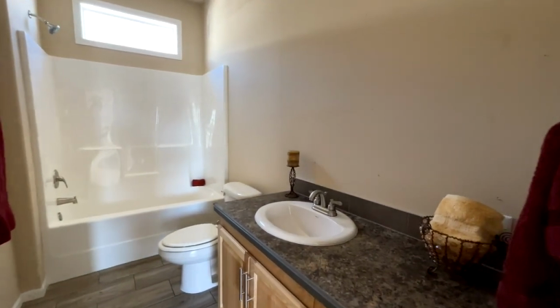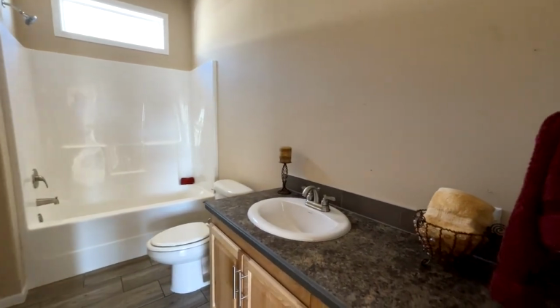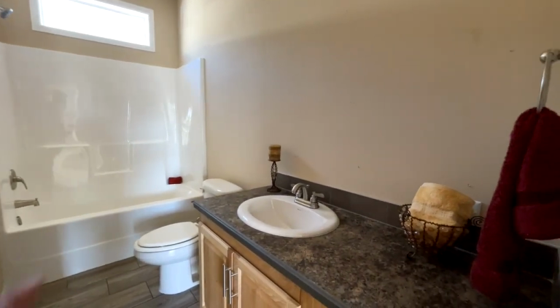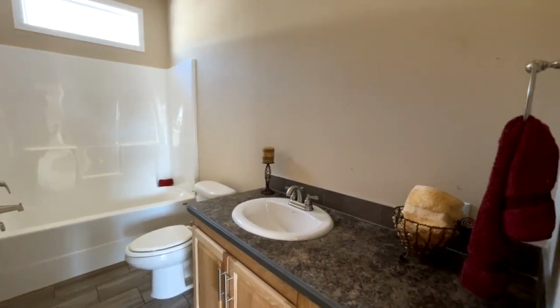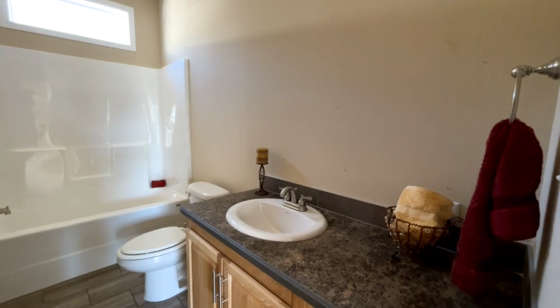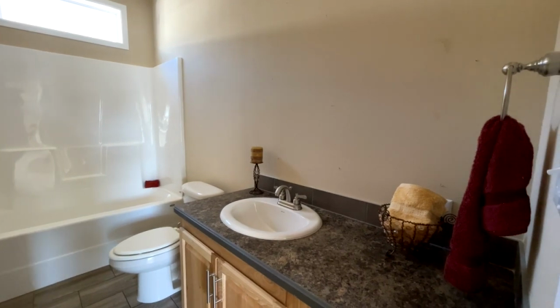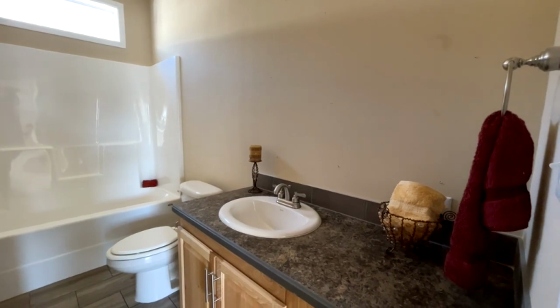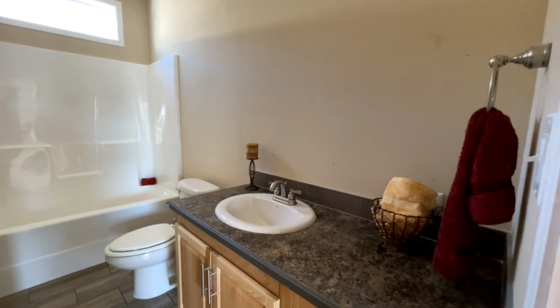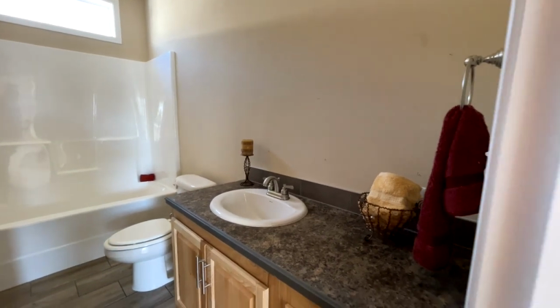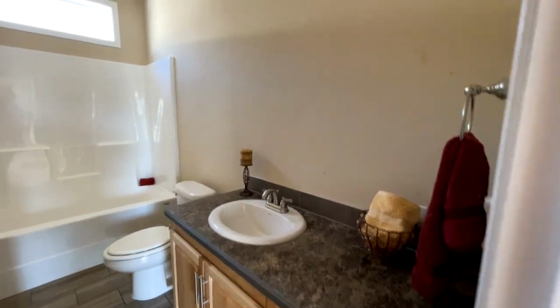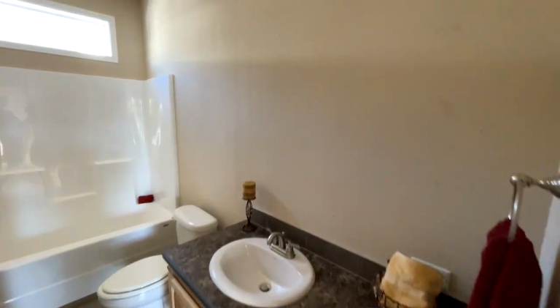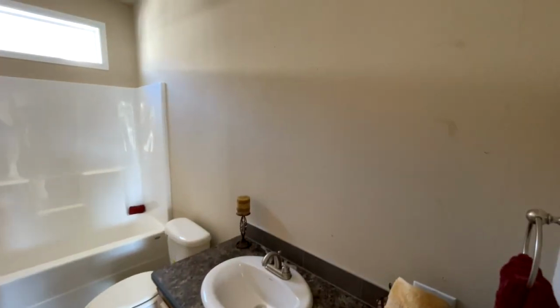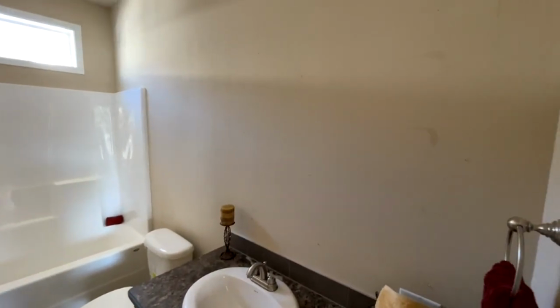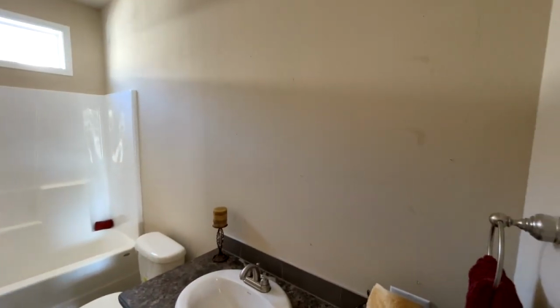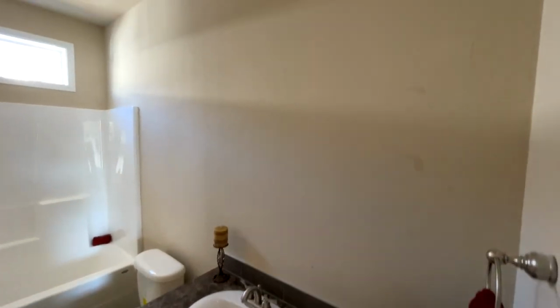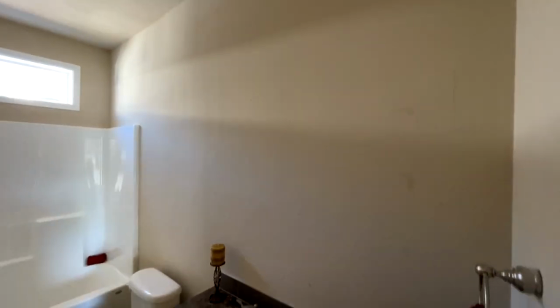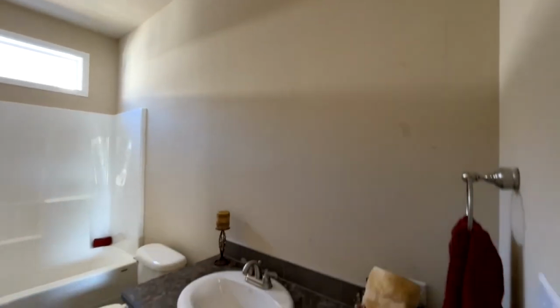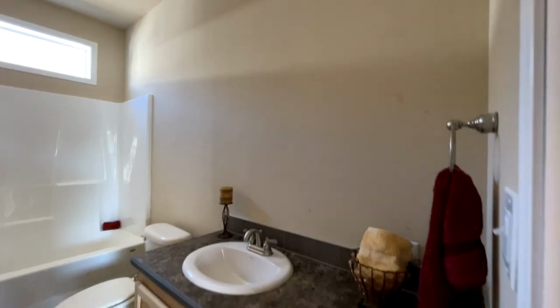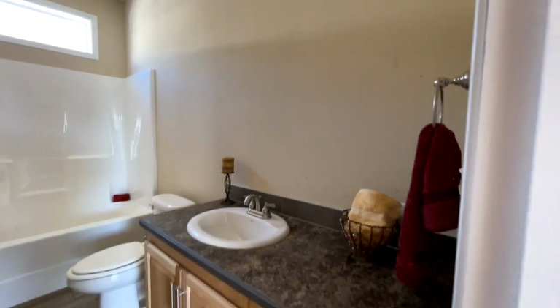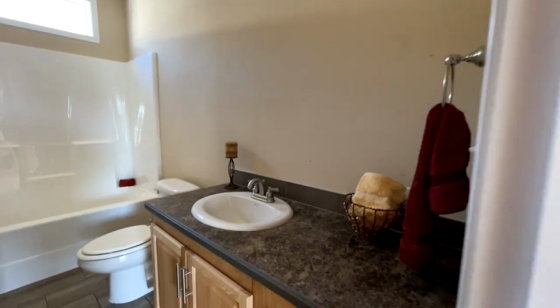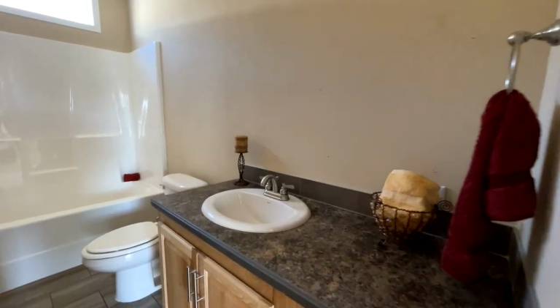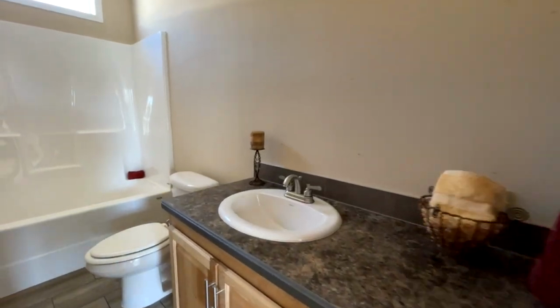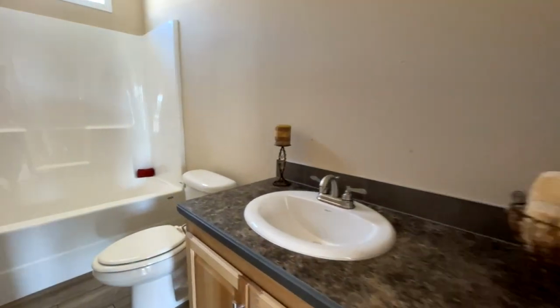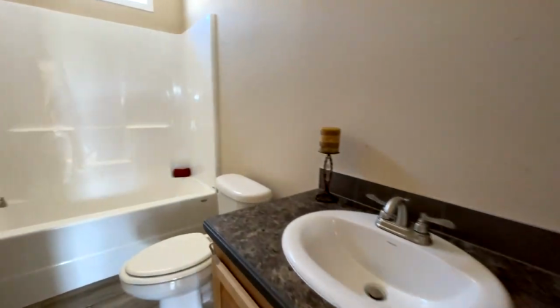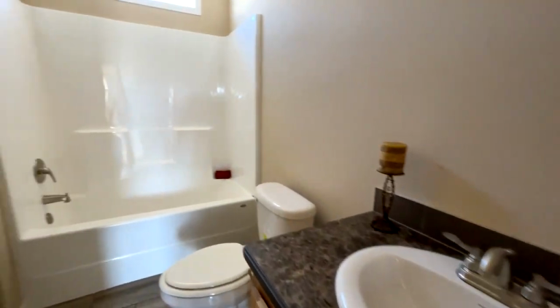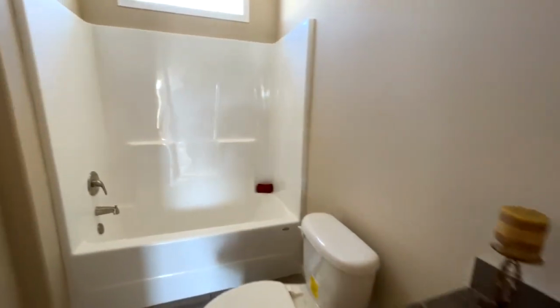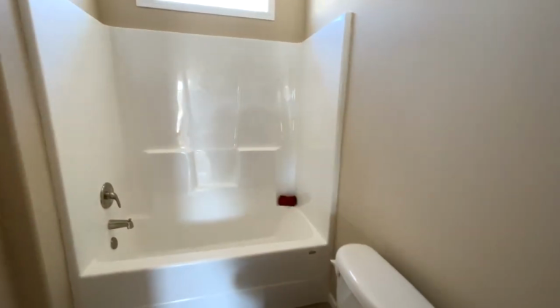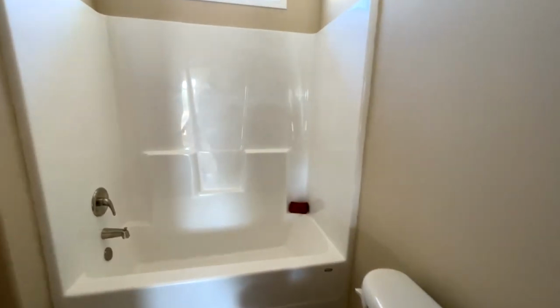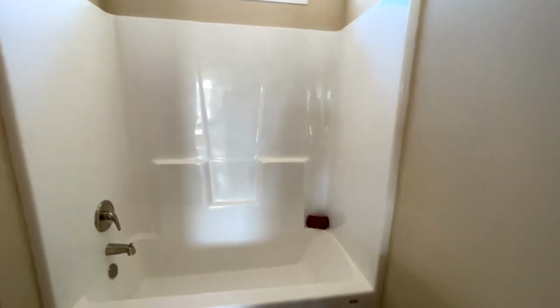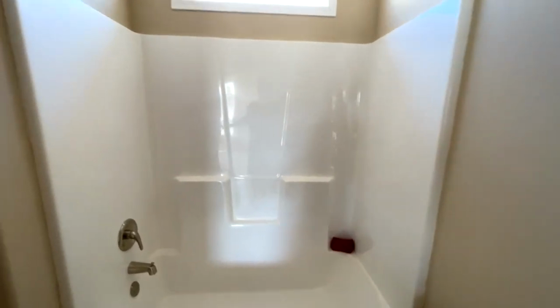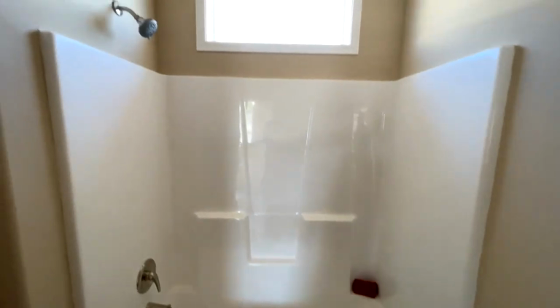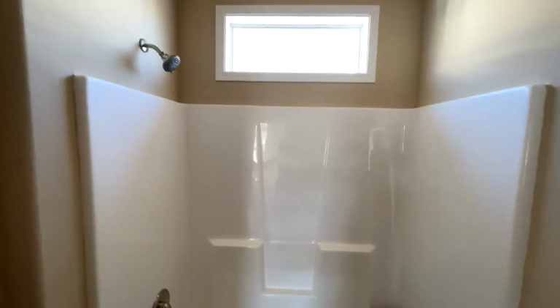Let me know what you think about these Colorado homes in the comments. Into your first full bathroom — you've got a single vanity with plenty of counter space, a mirror, your toilet, and a nice shower and tub combo.